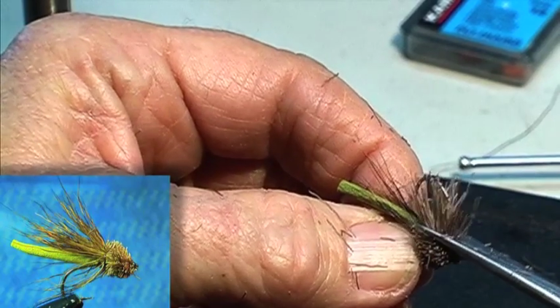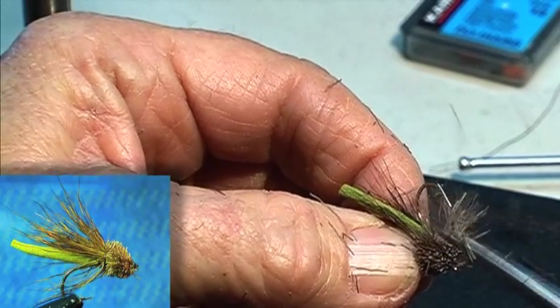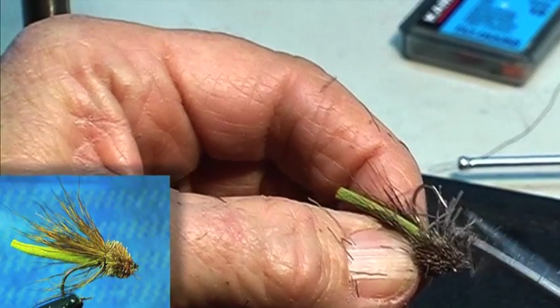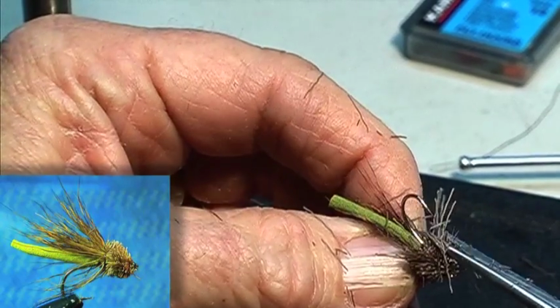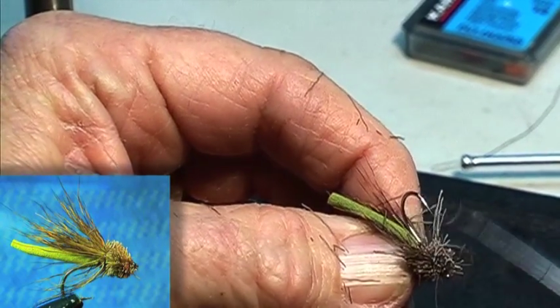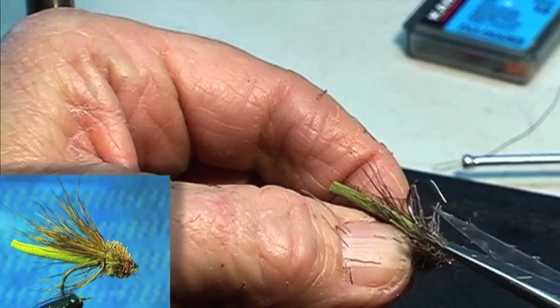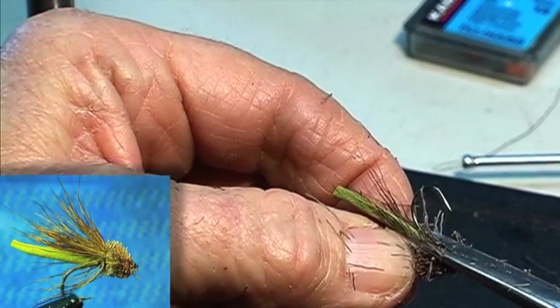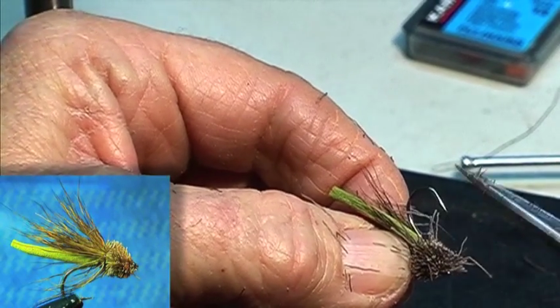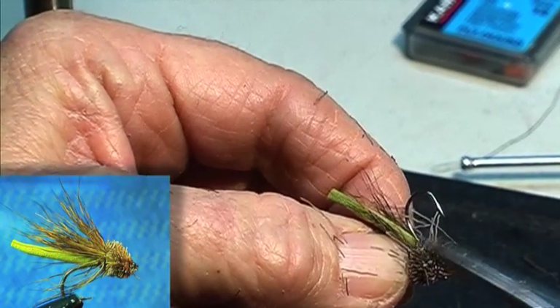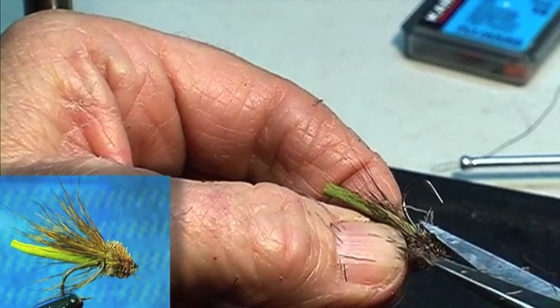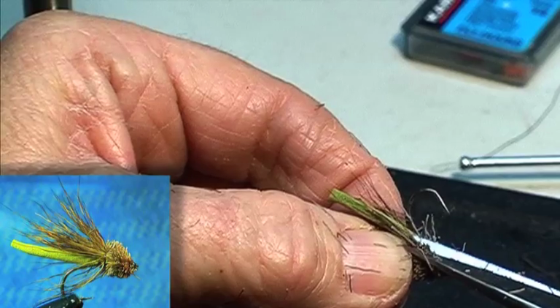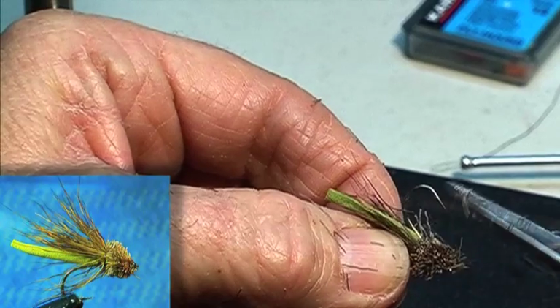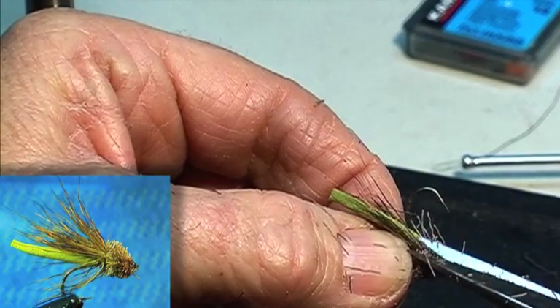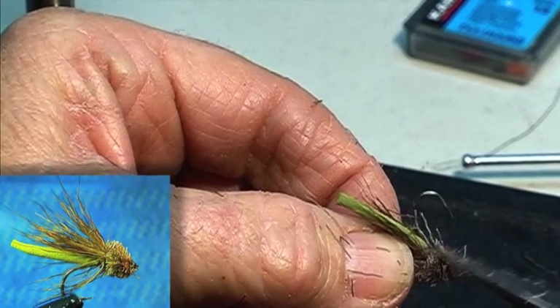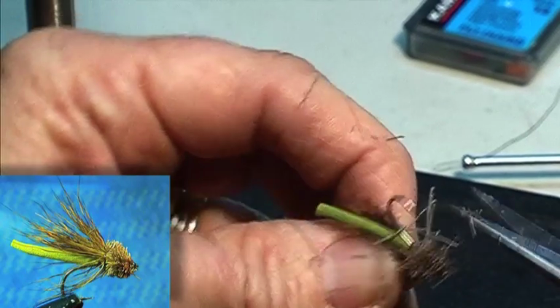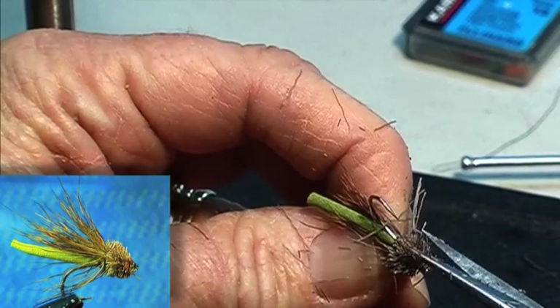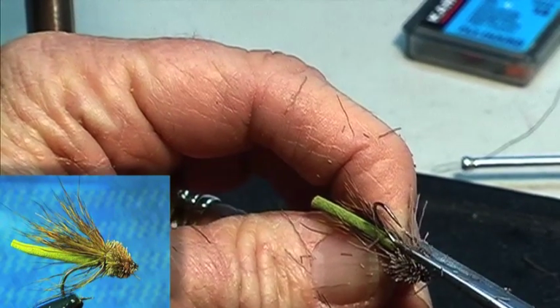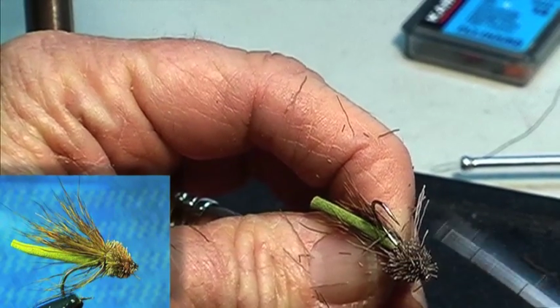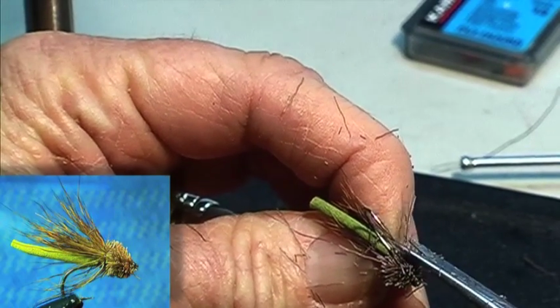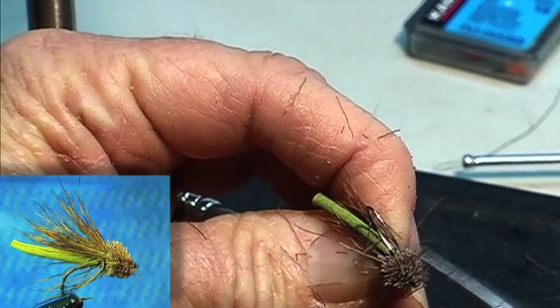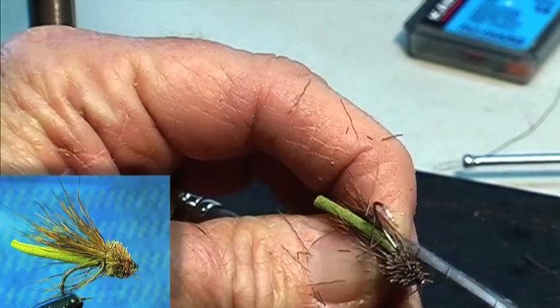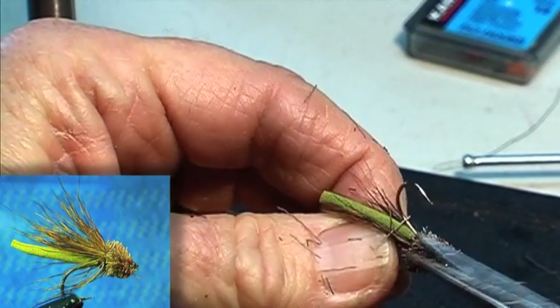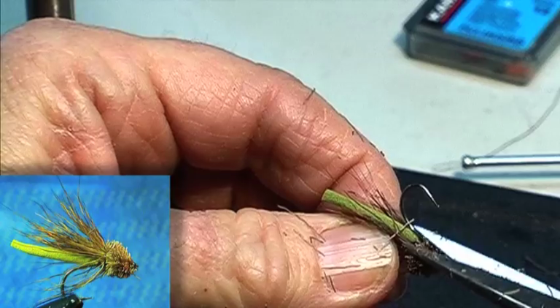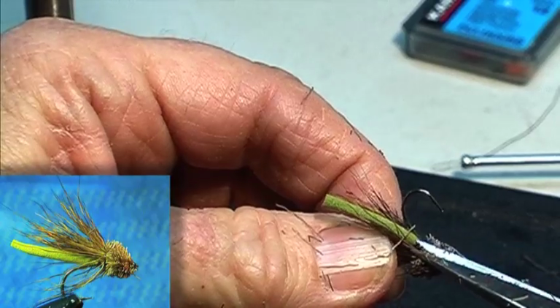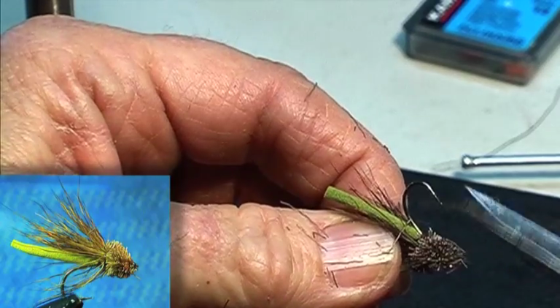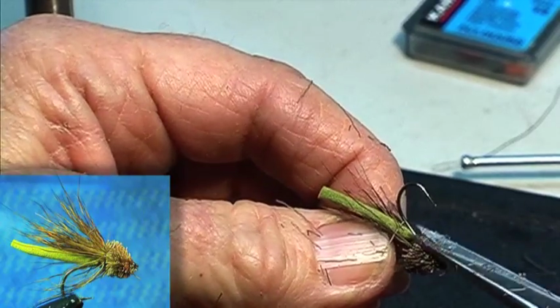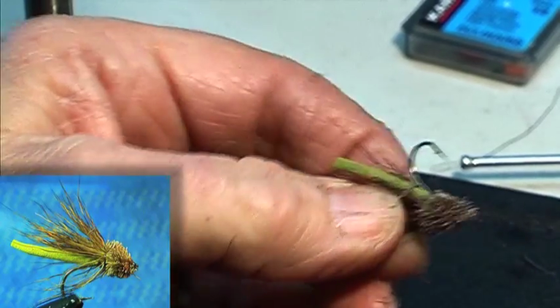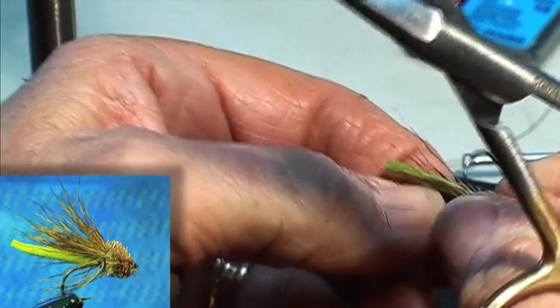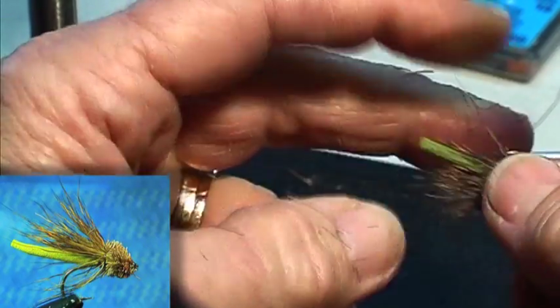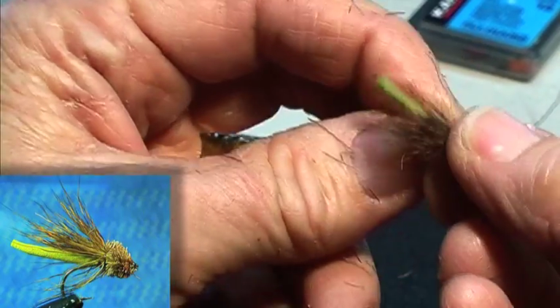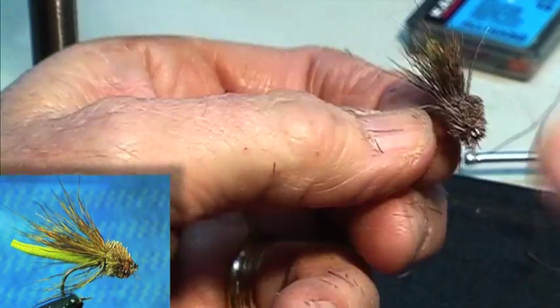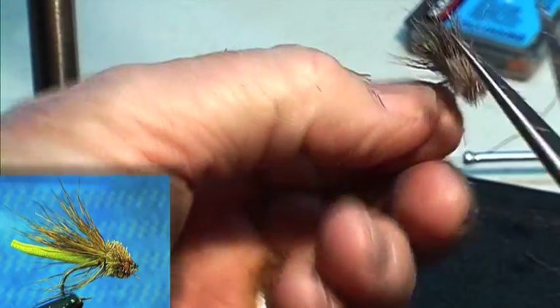Turn it over. I'll cut it fairly flat underneath. What sizes do you normally tie them? This. Eight. On a light shank like this.